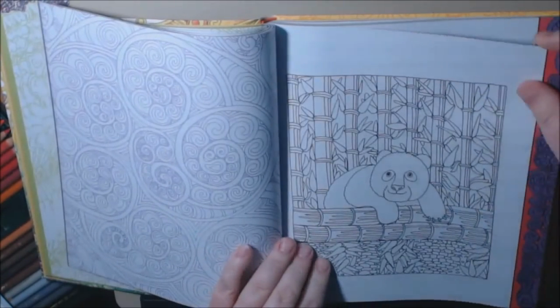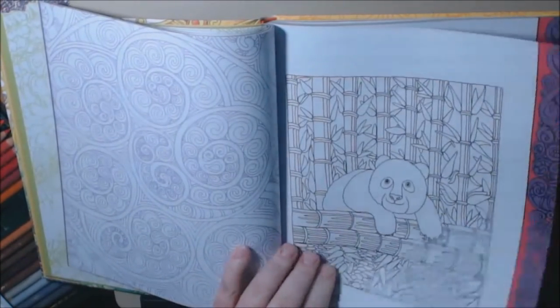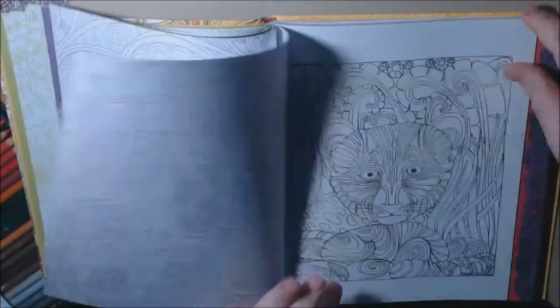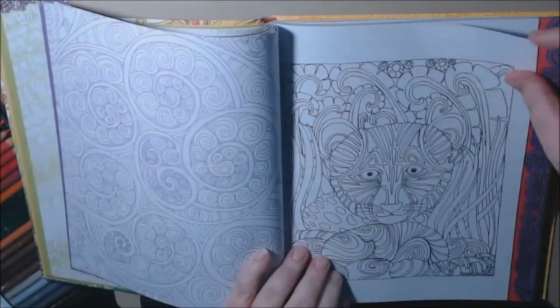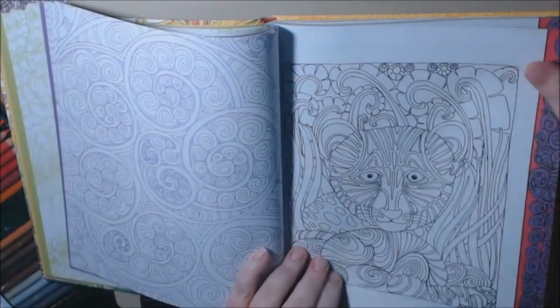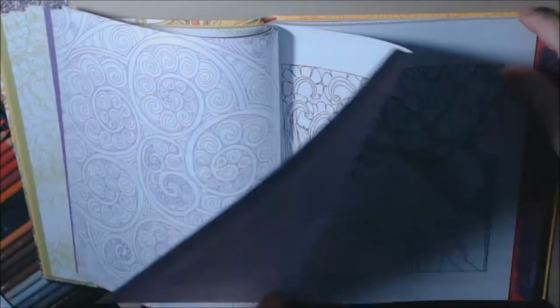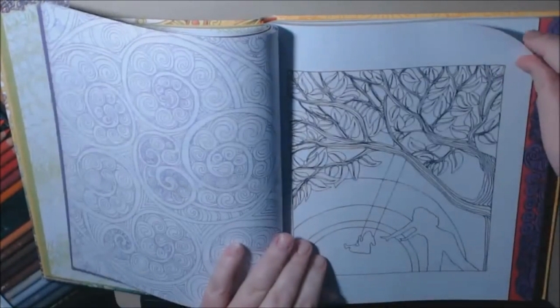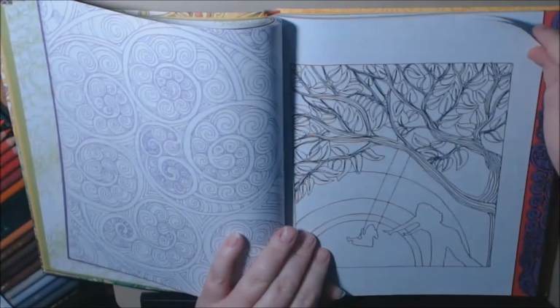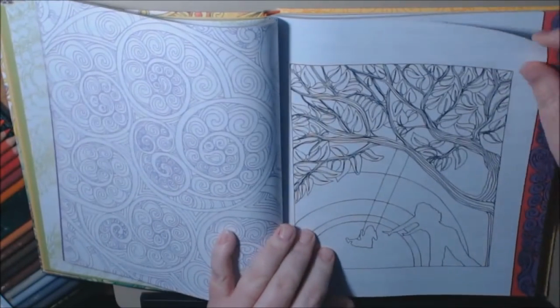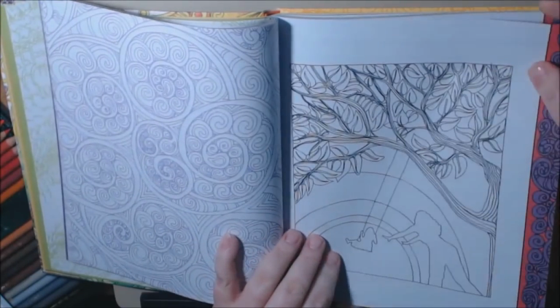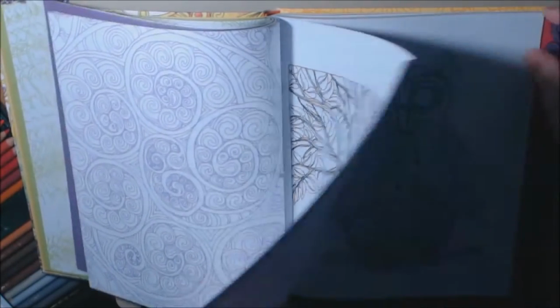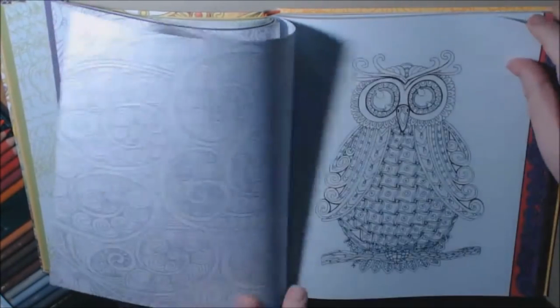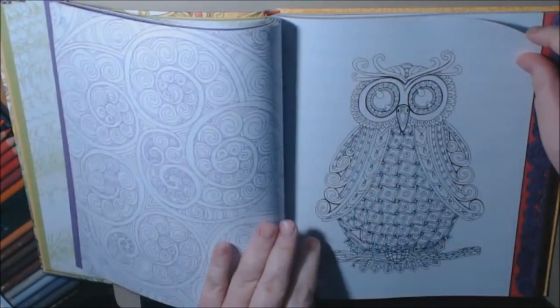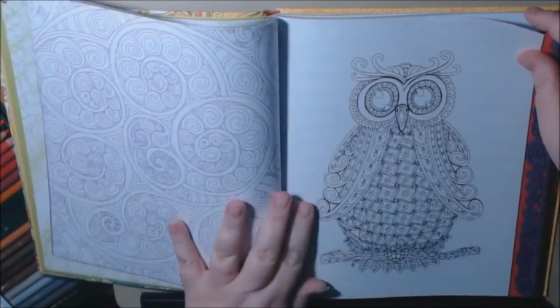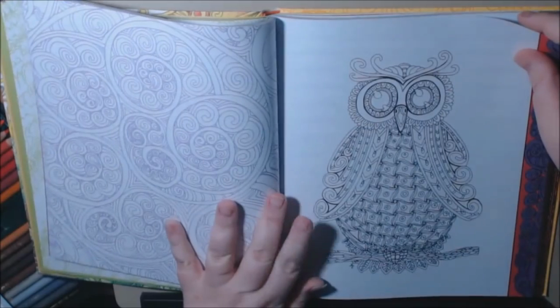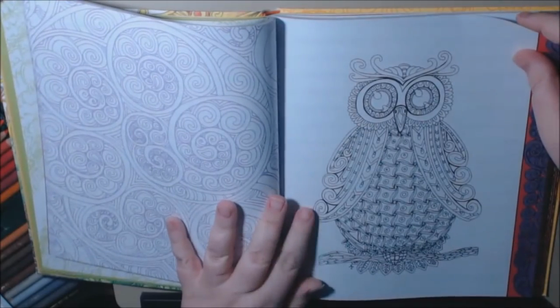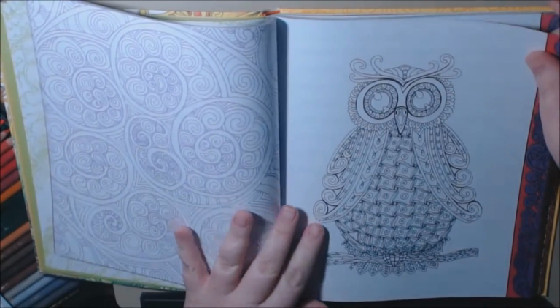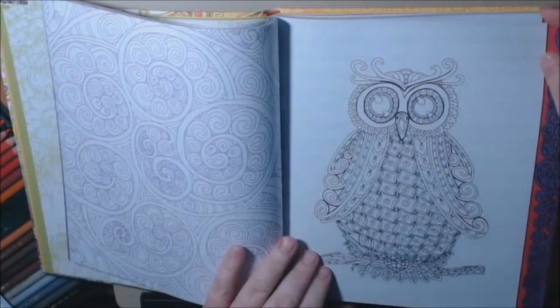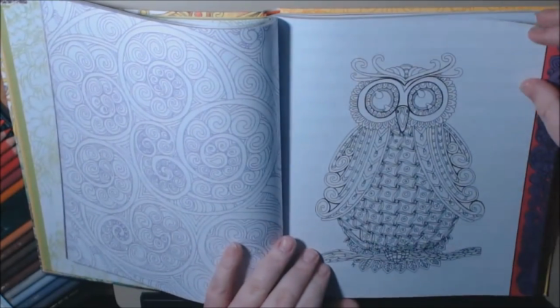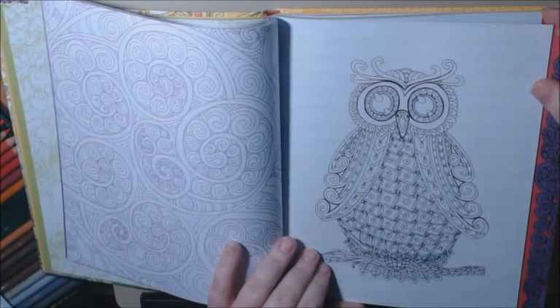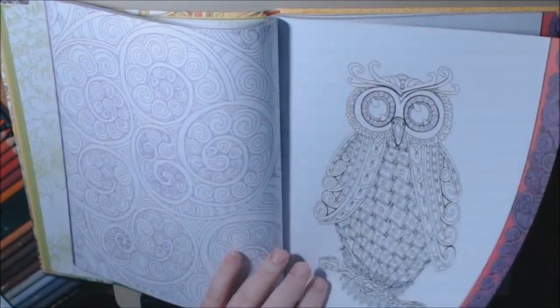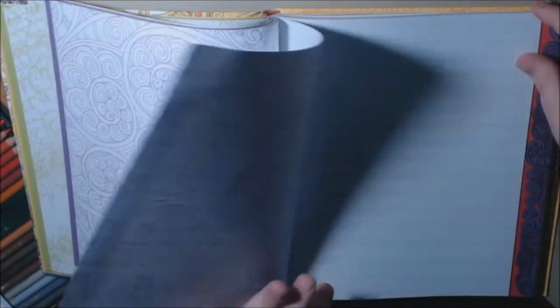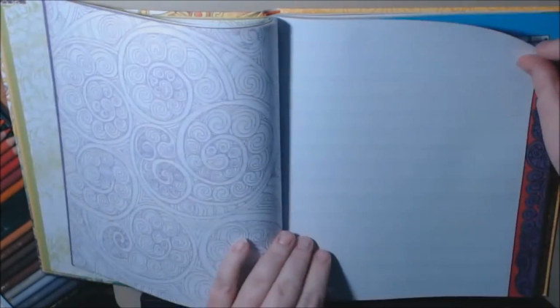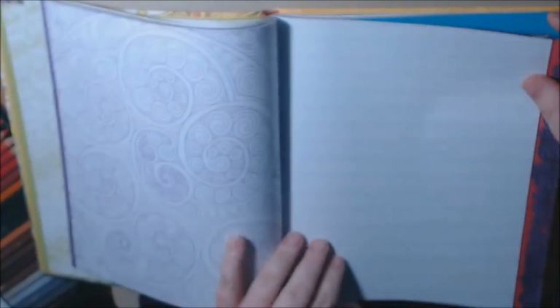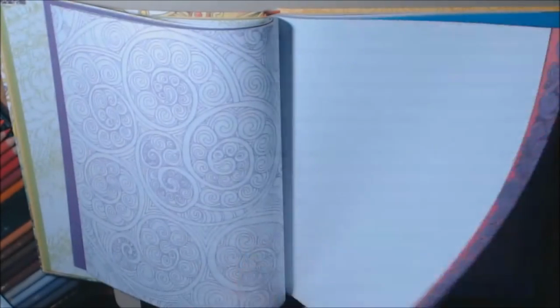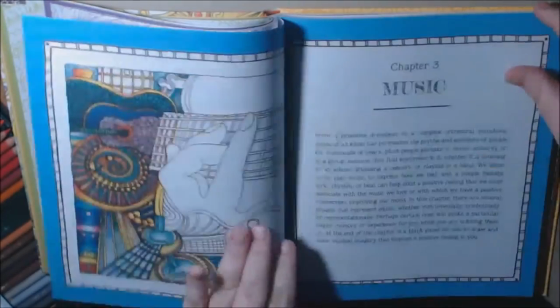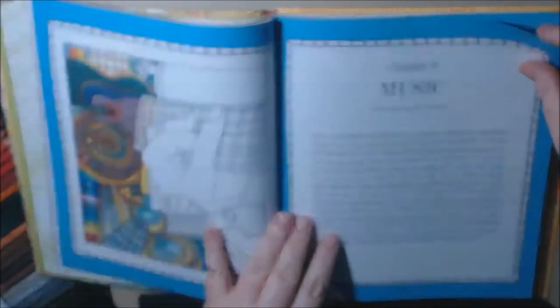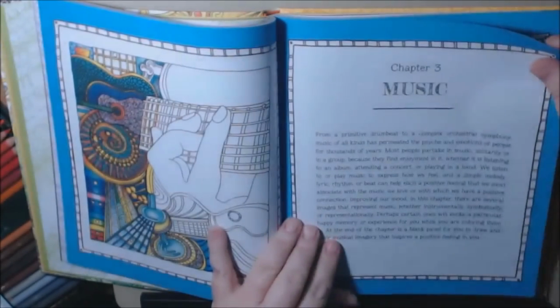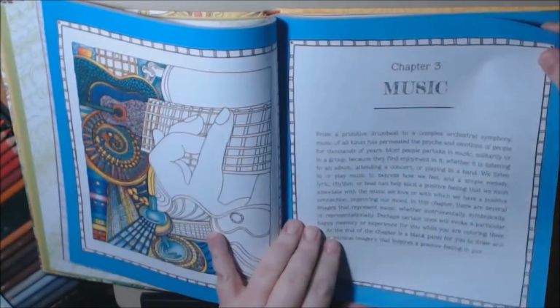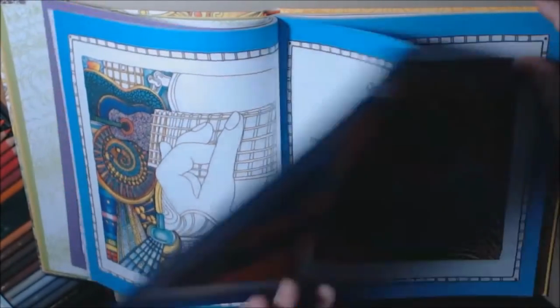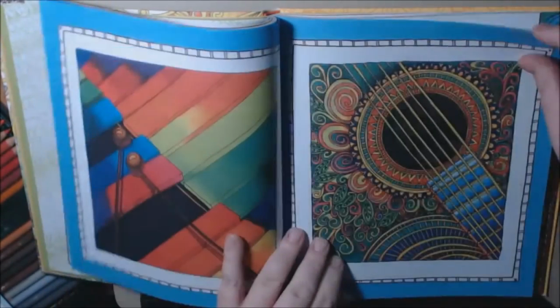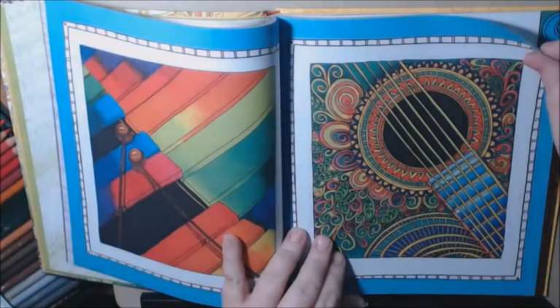Really cute book, I really like it. And you can get them really inexpensive — I love the owl. I got them really inexpensively off of Book Outlet.